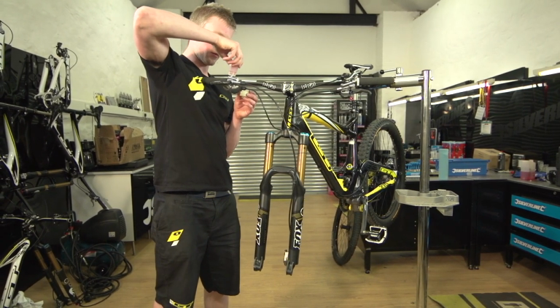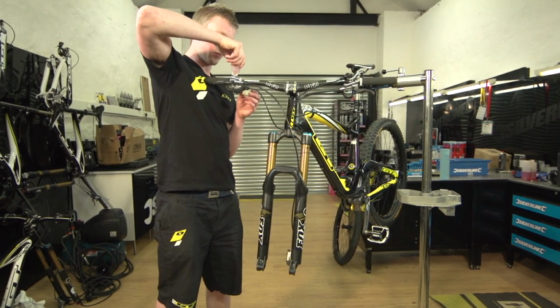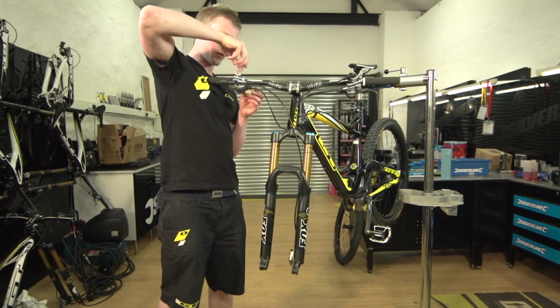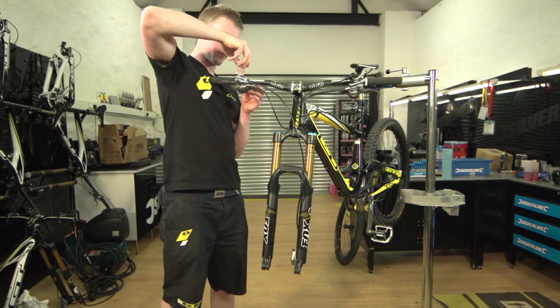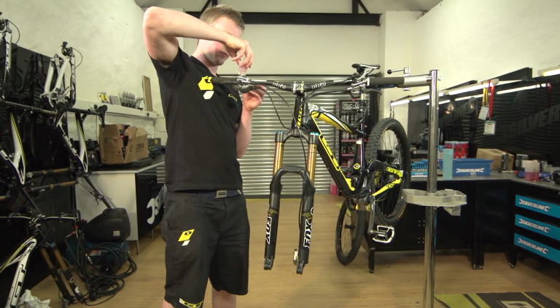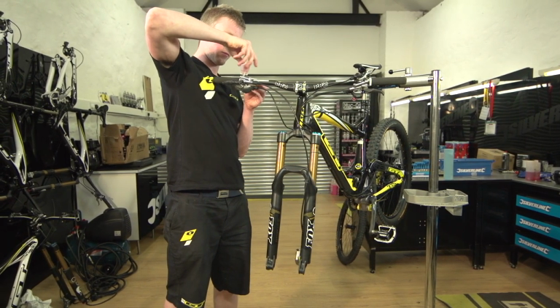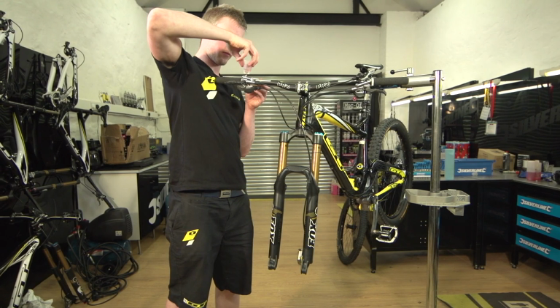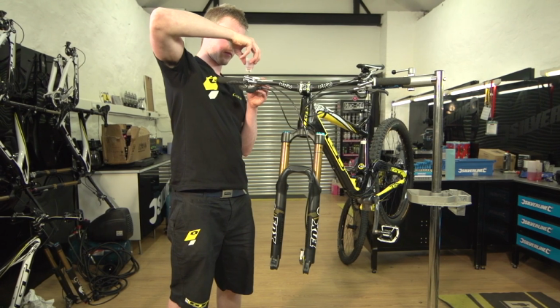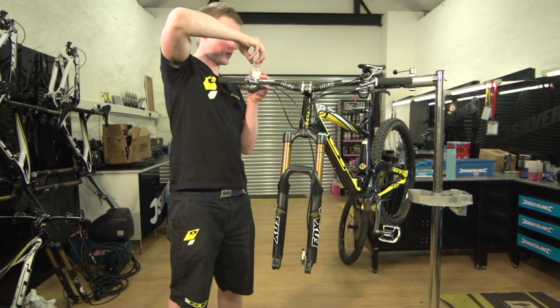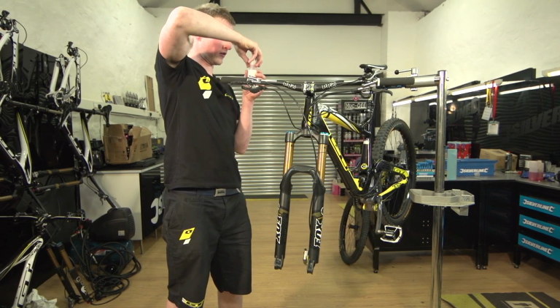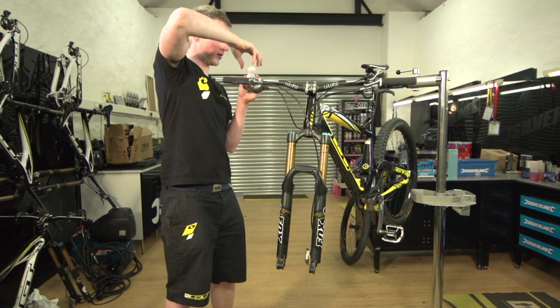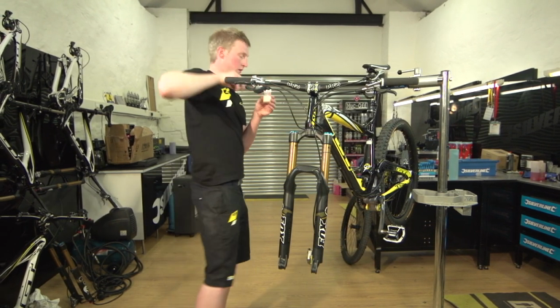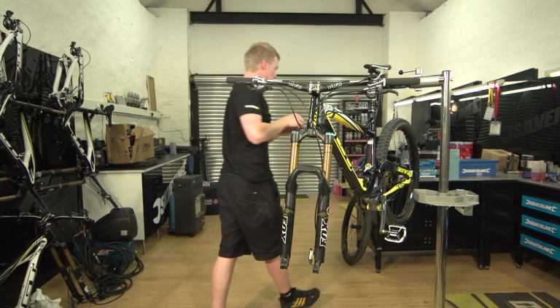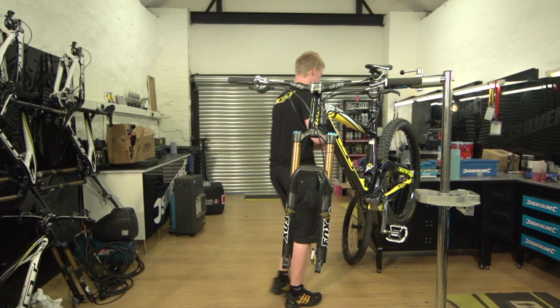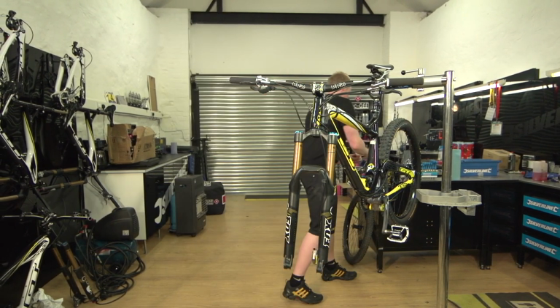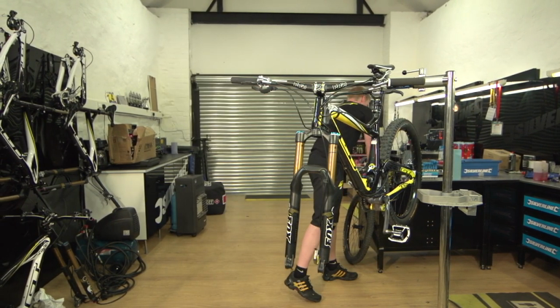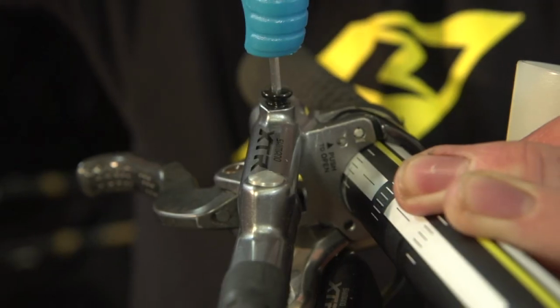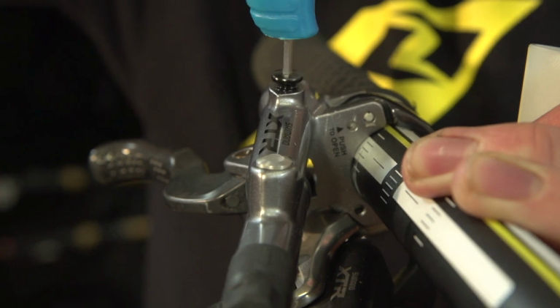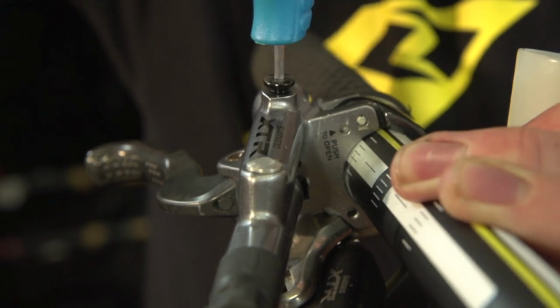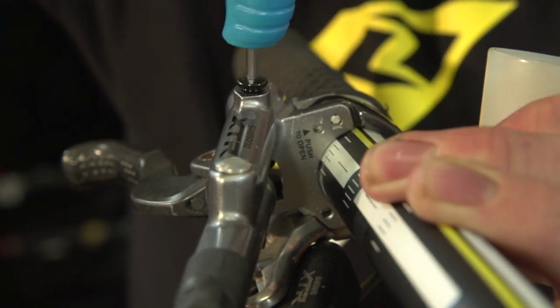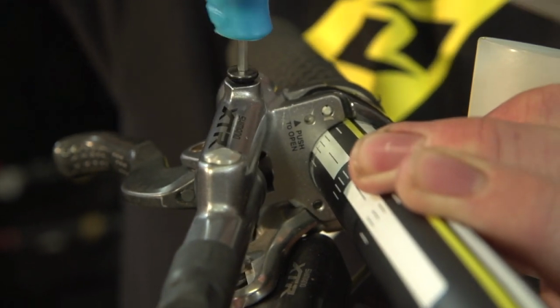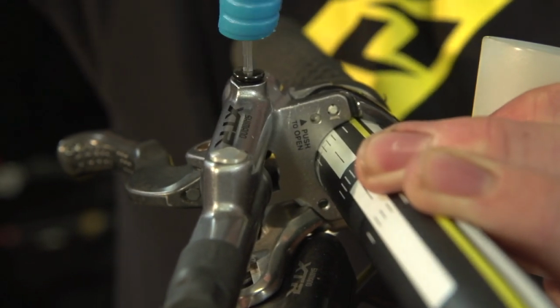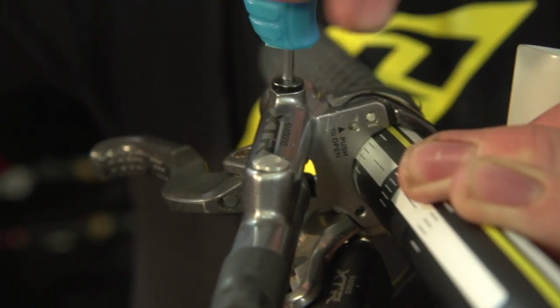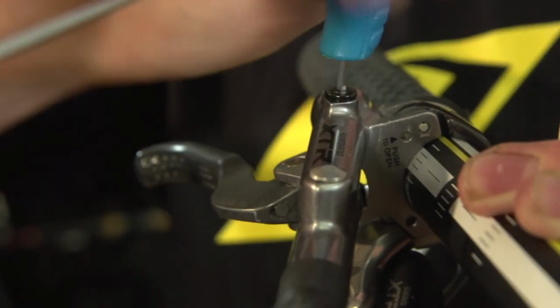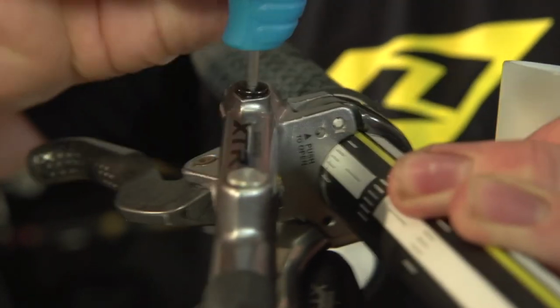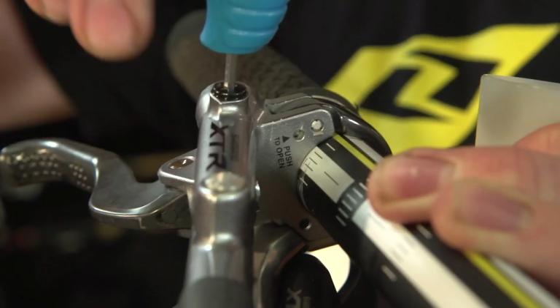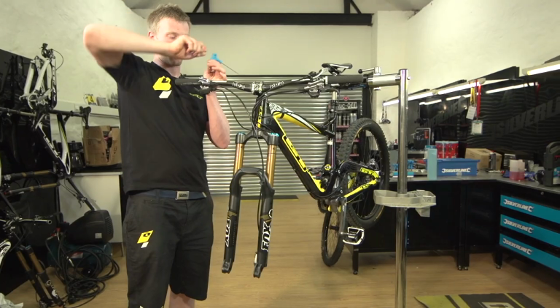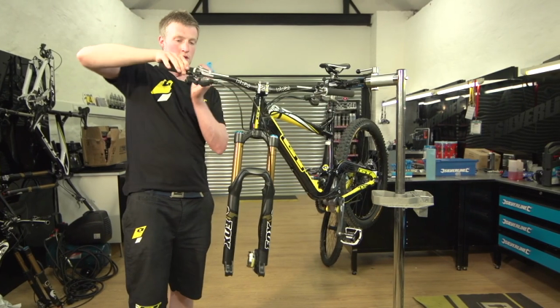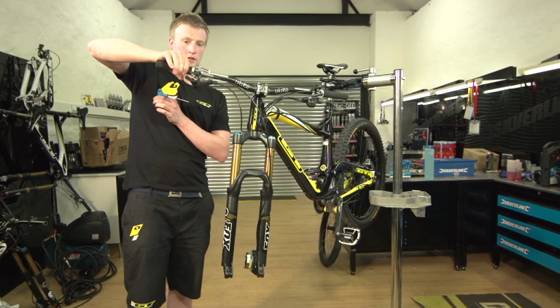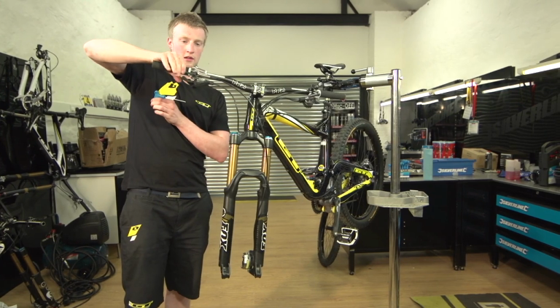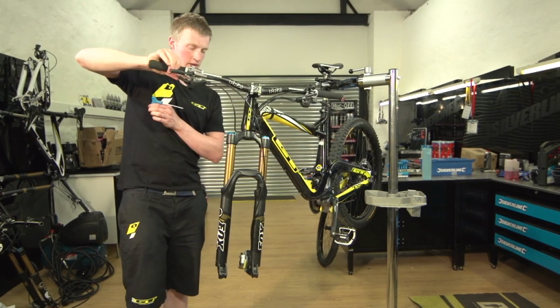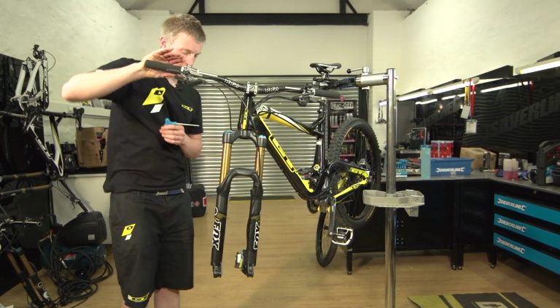Remove the bleed cup, make sure that's secure, placing that to one side, and inserting the bleed plug in the top. Check it's nice and solid — which it is.